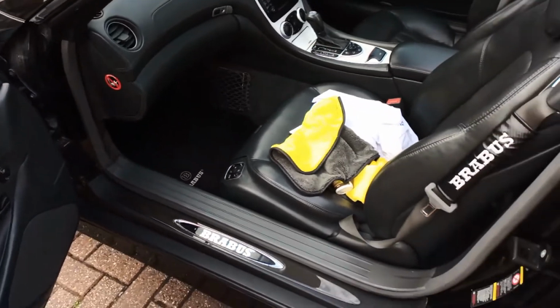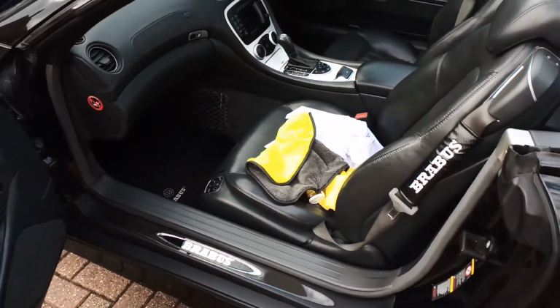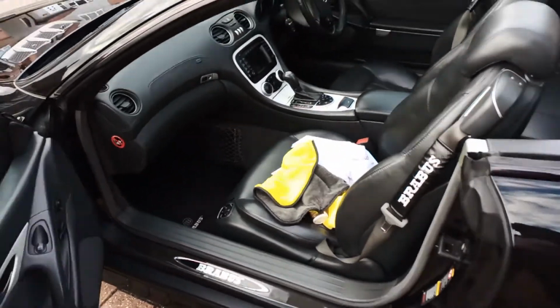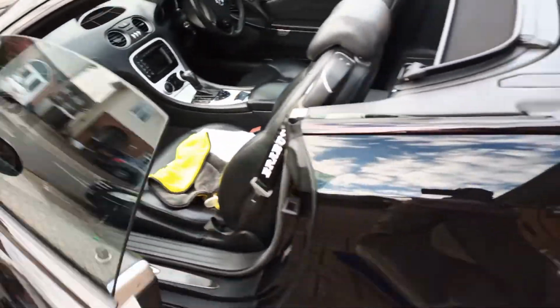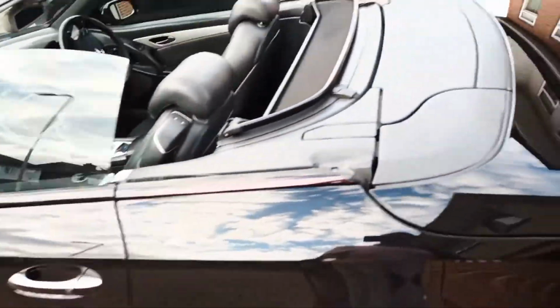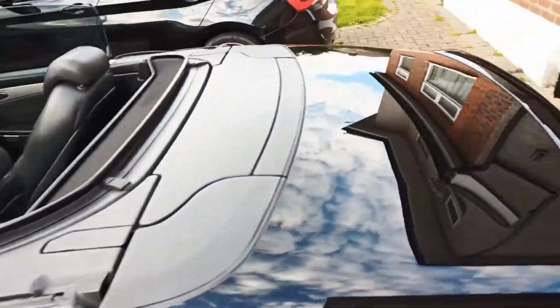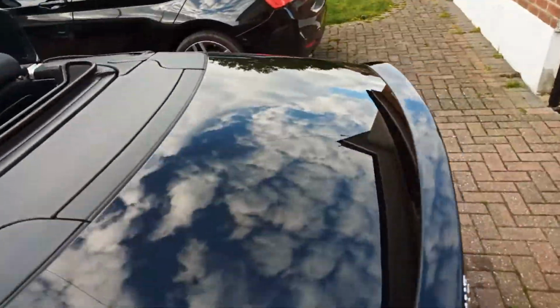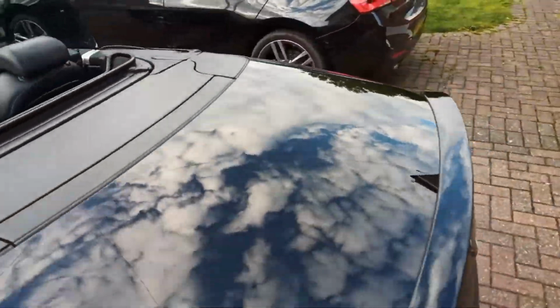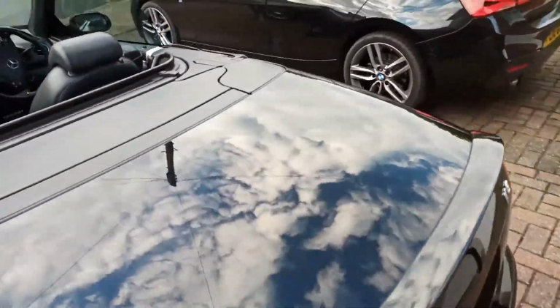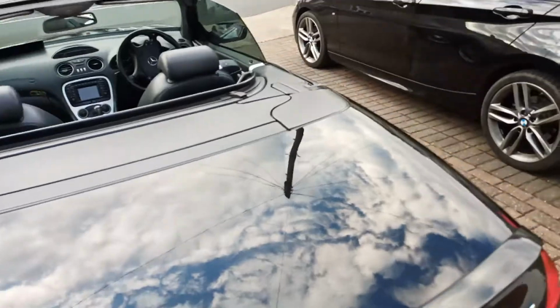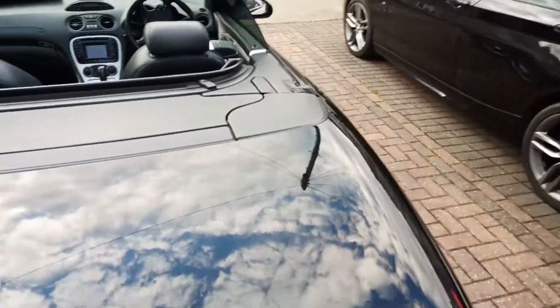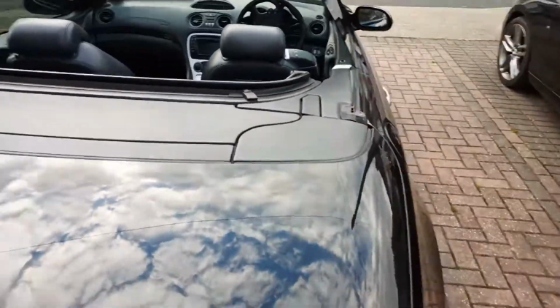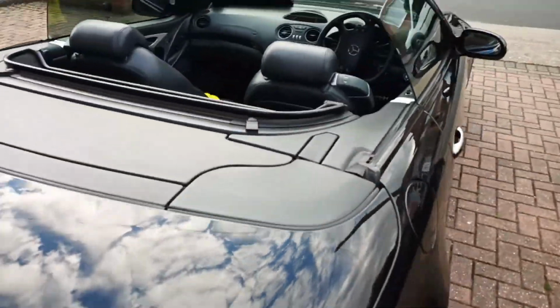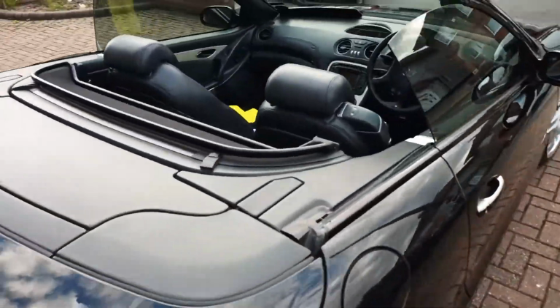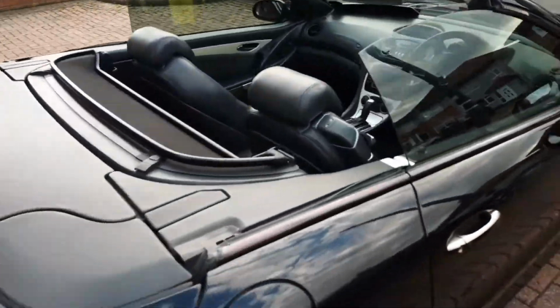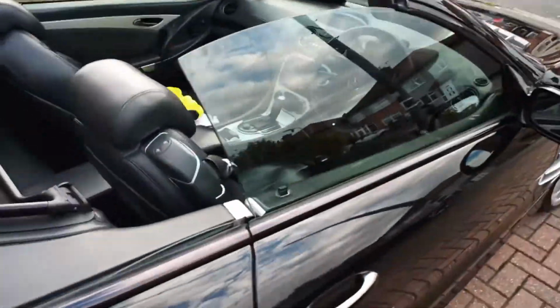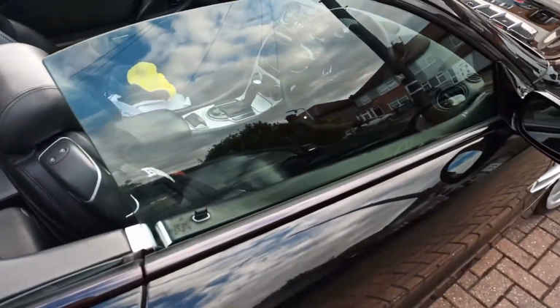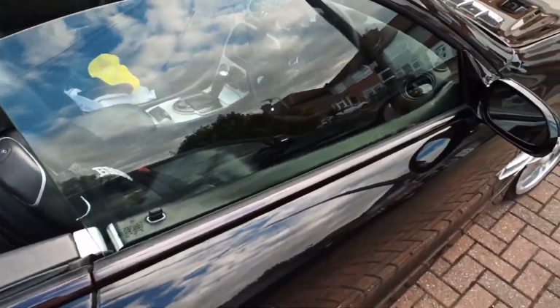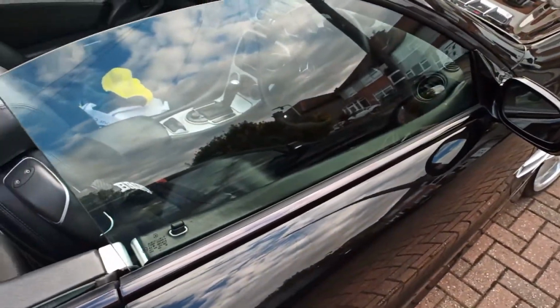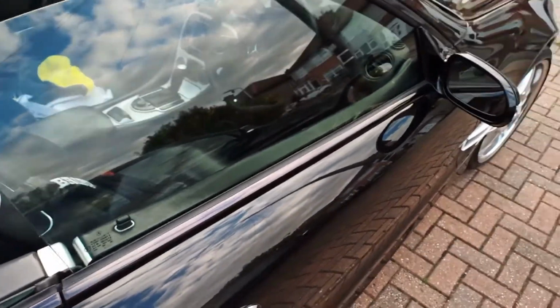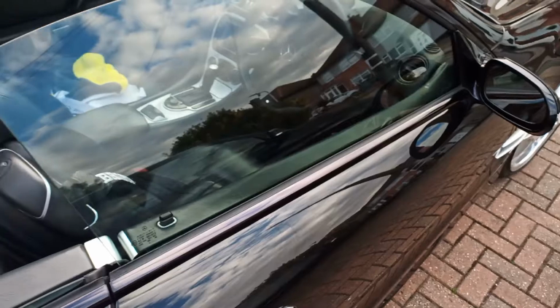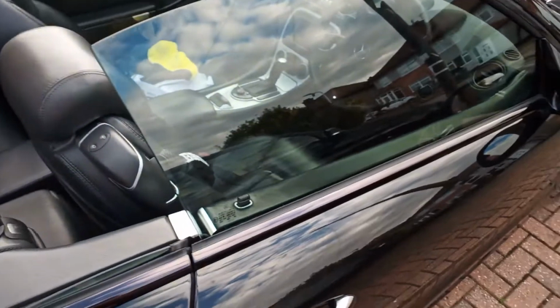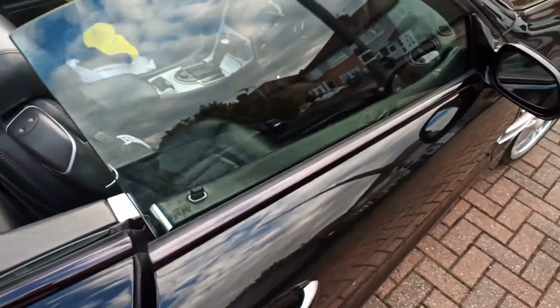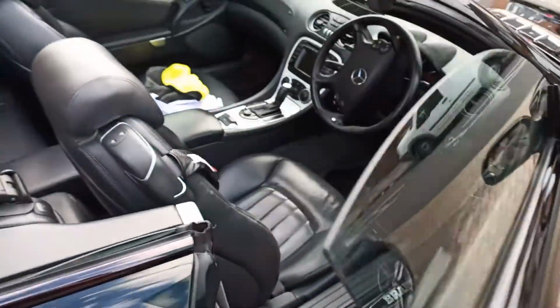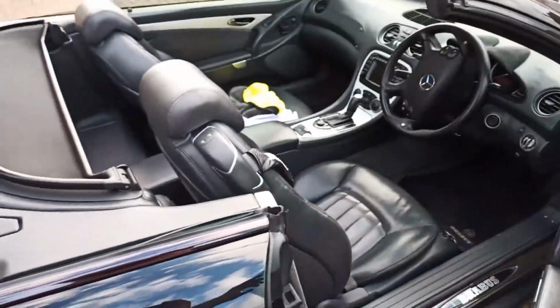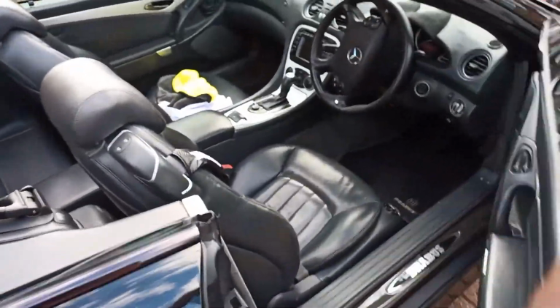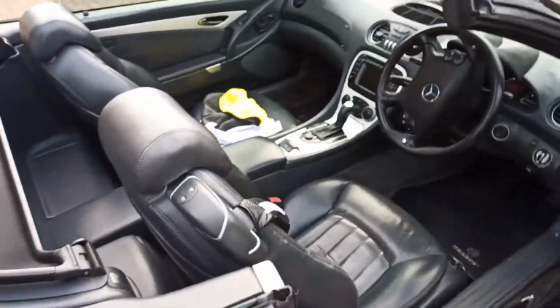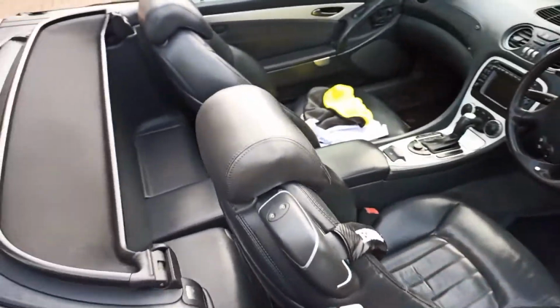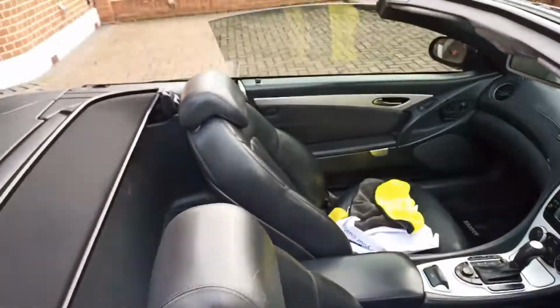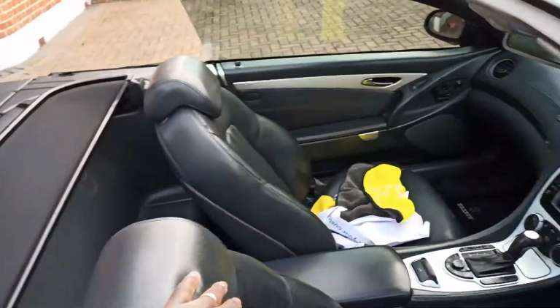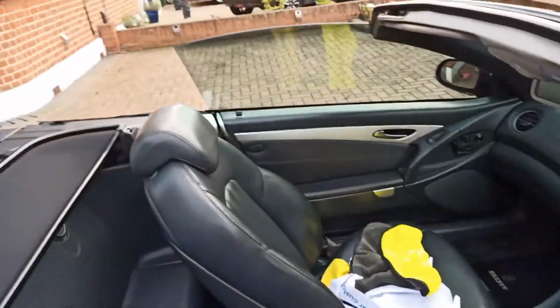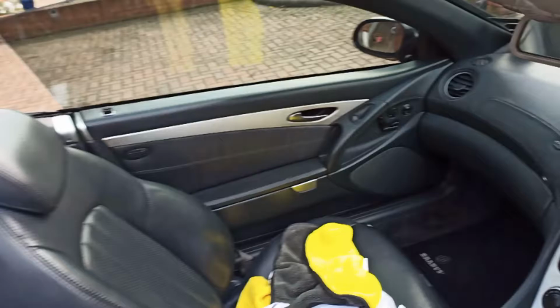So I think I had enough for today and then tomorrow I'll continue. I'm going to close up the roof, shut everything down and put the cover on it.